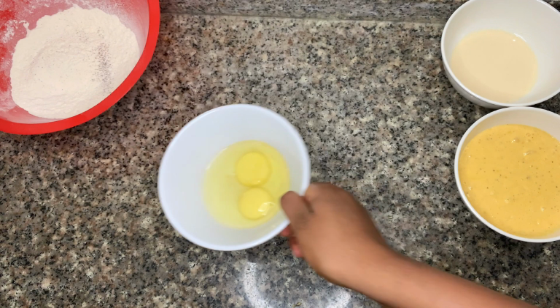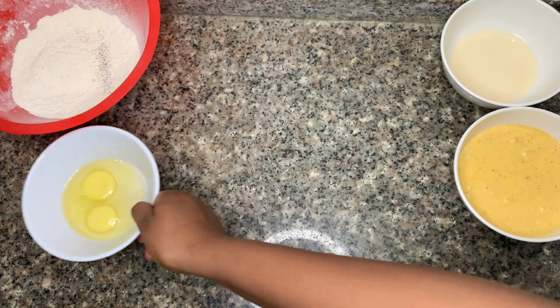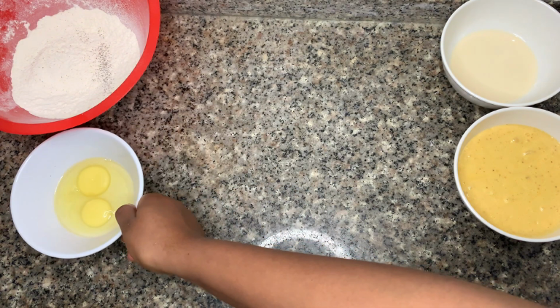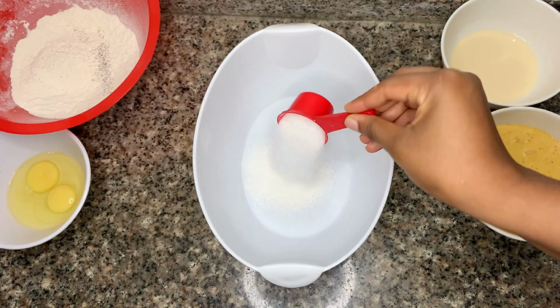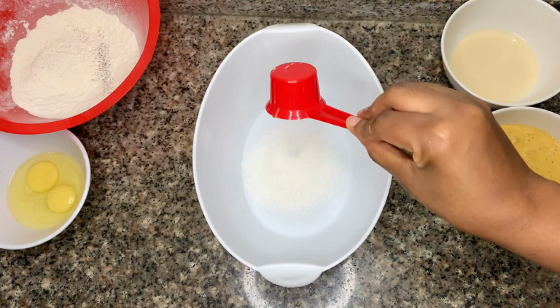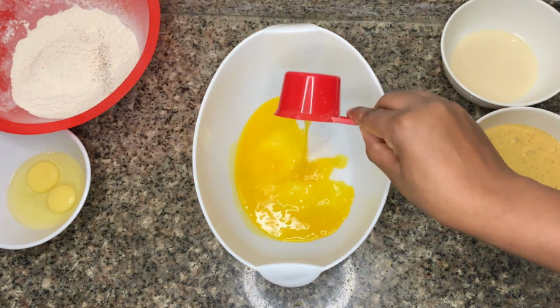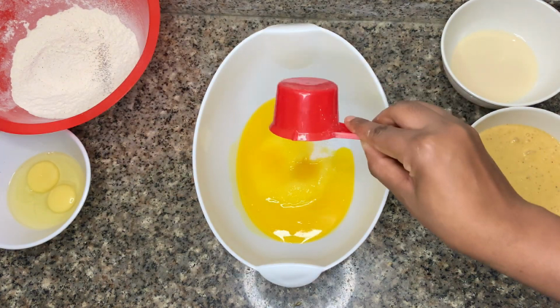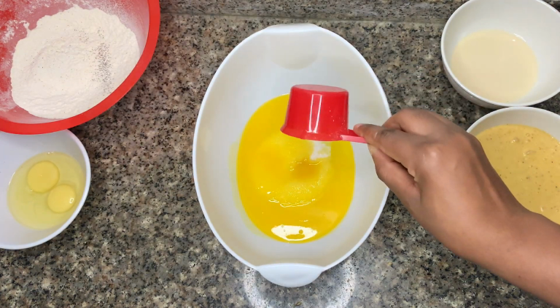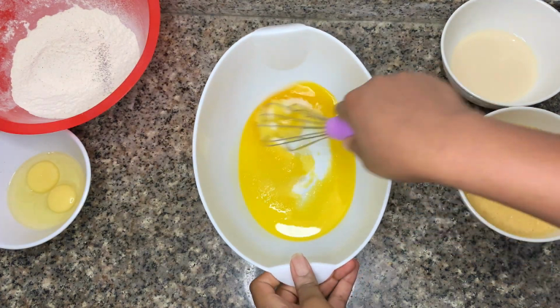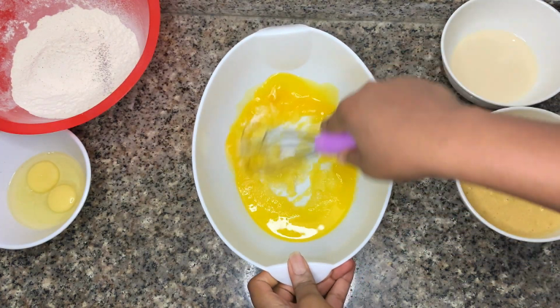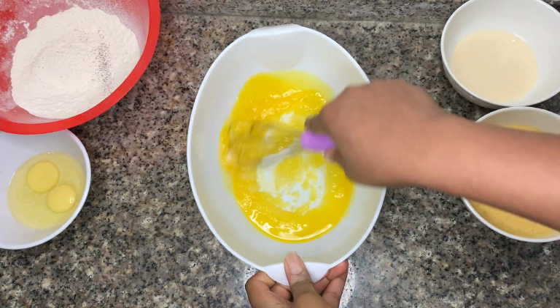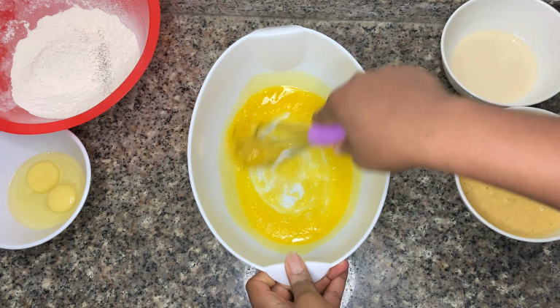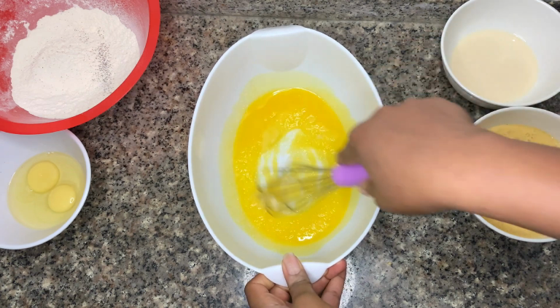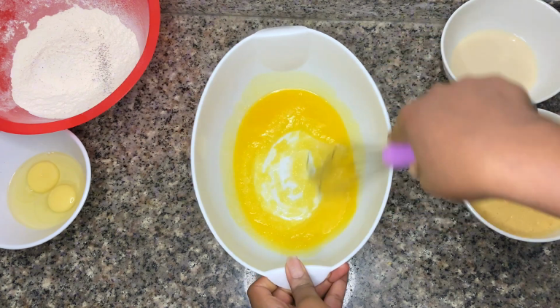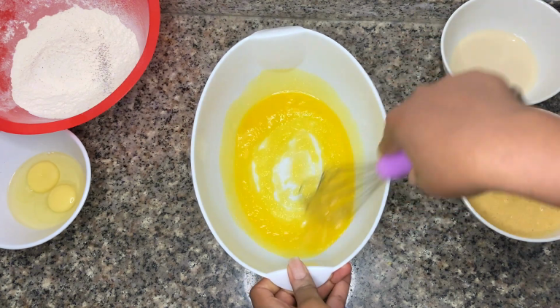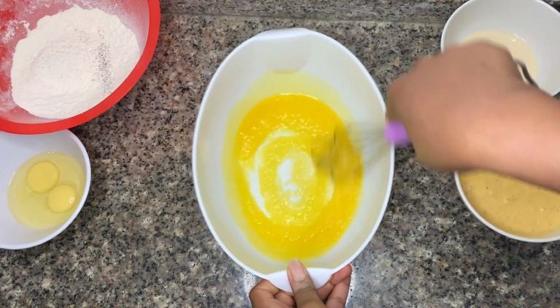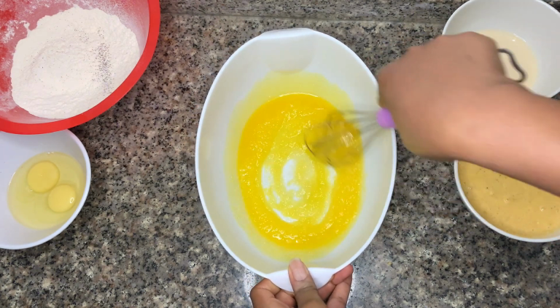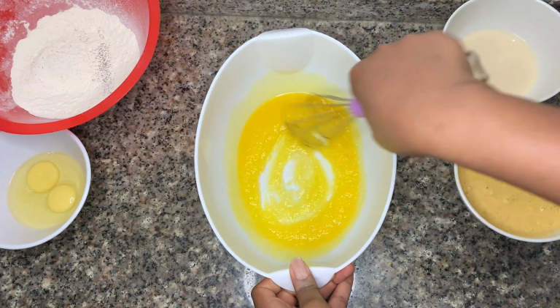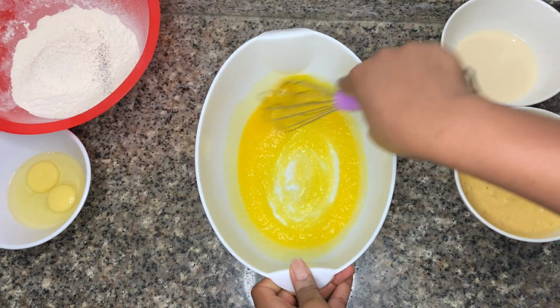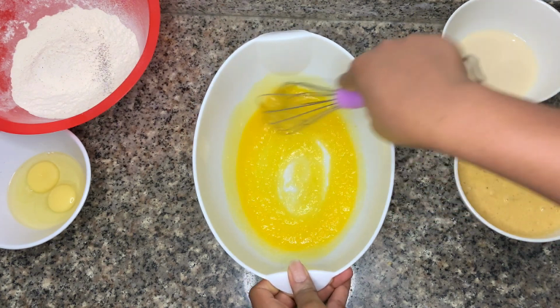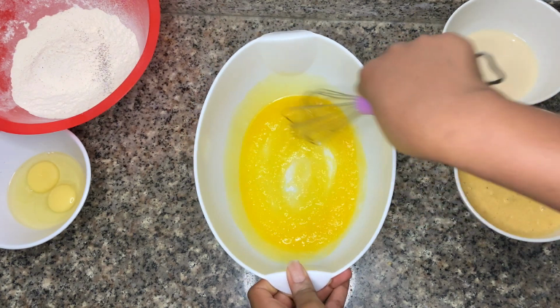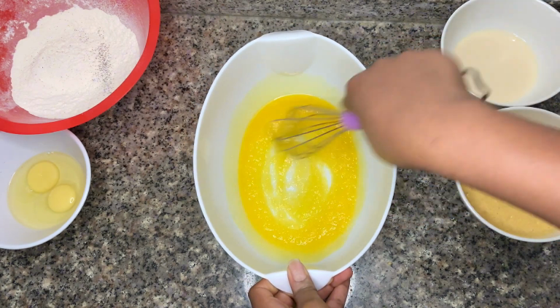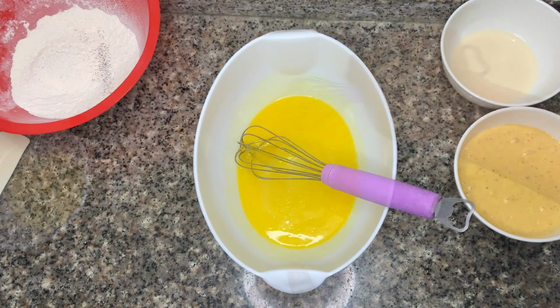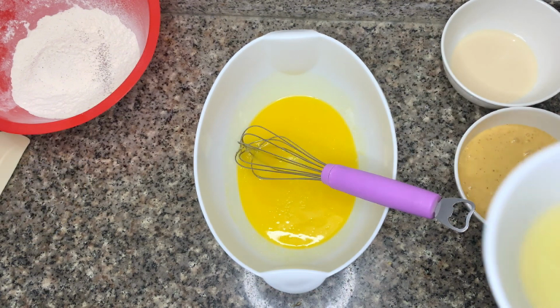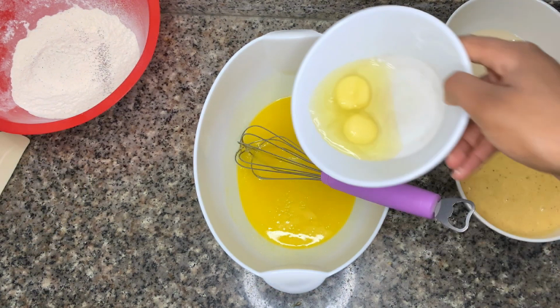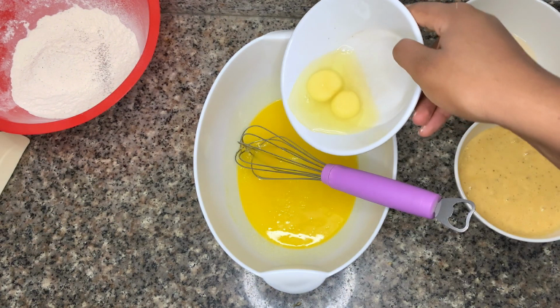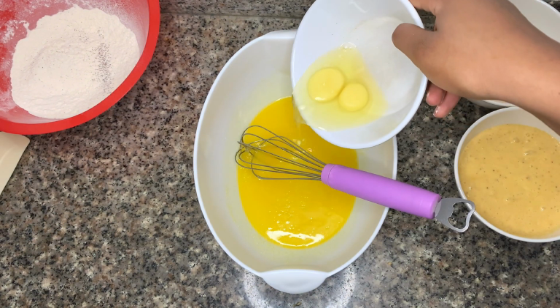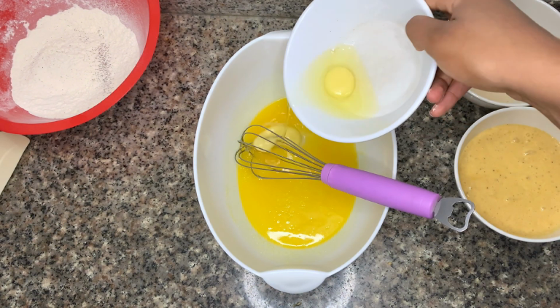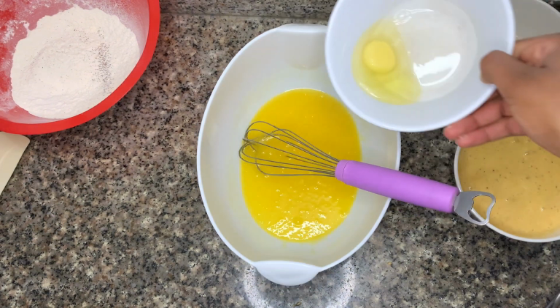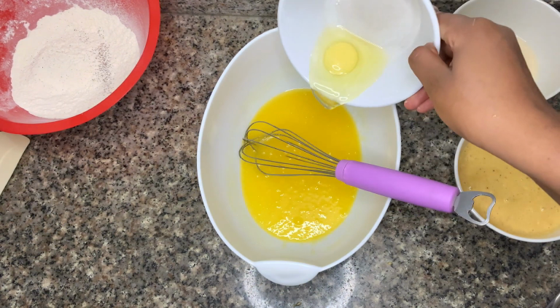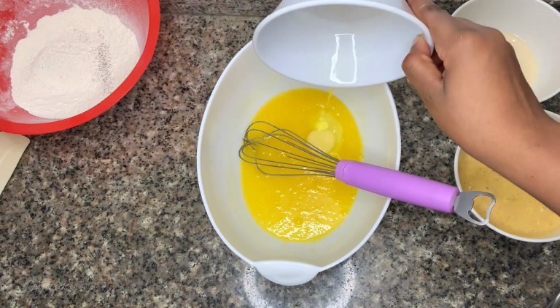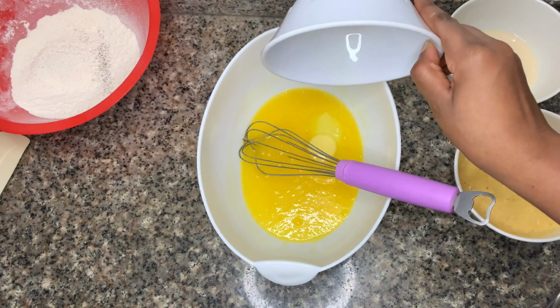Set that to the side and get your eggs in a bowl, then set that aside as well. Now I mix my sugar and melted butter together, then get the eggs and mix in one at a time until fully combined.